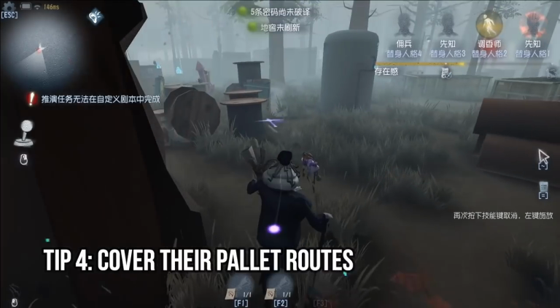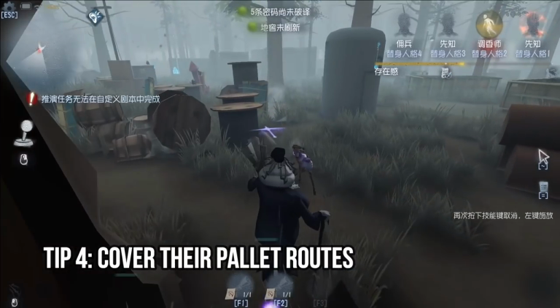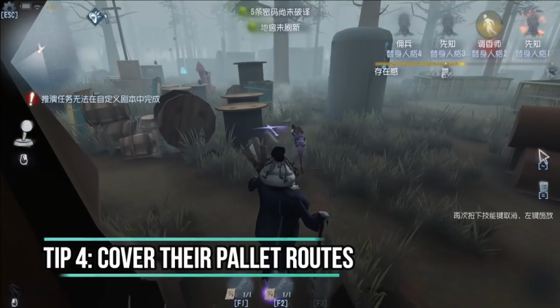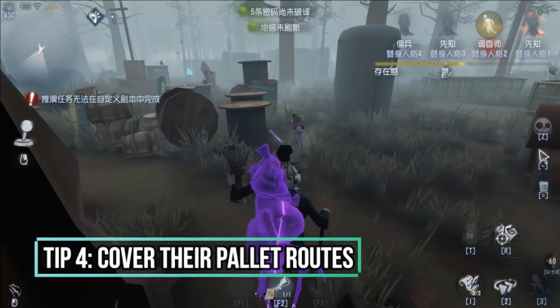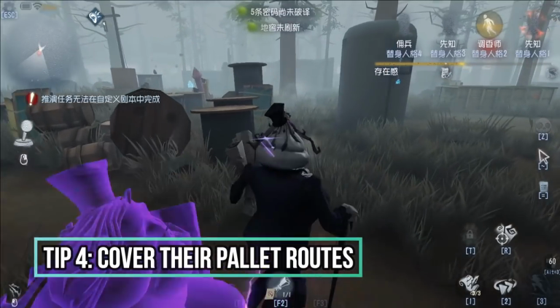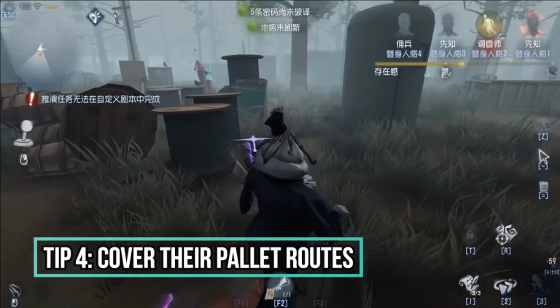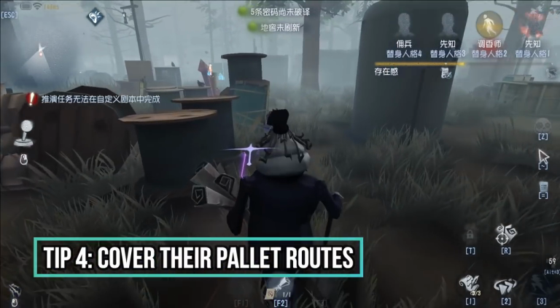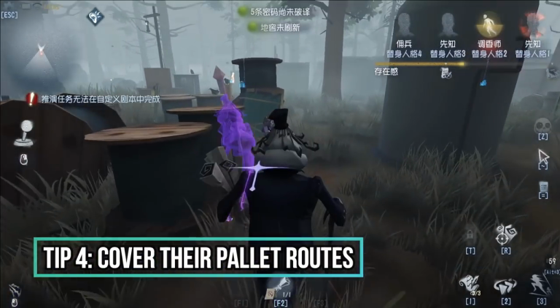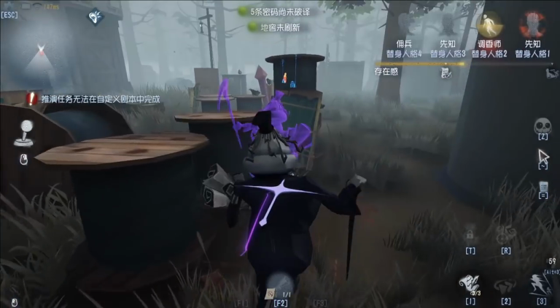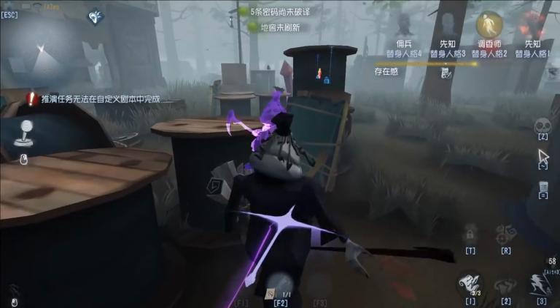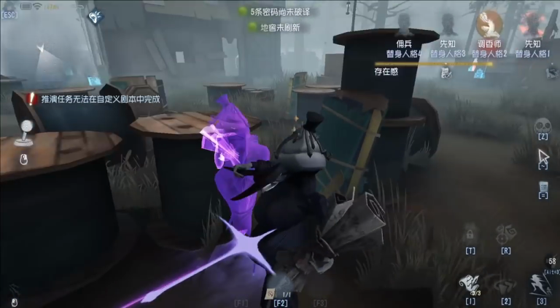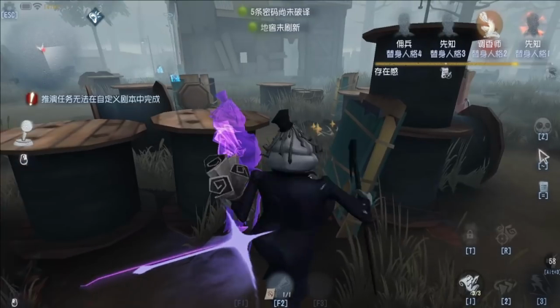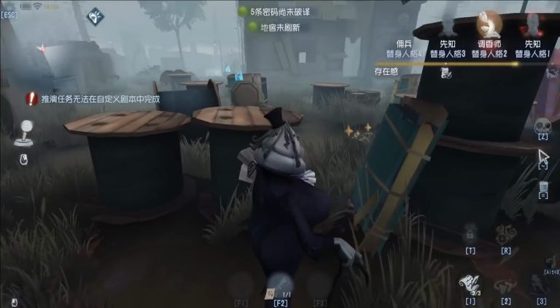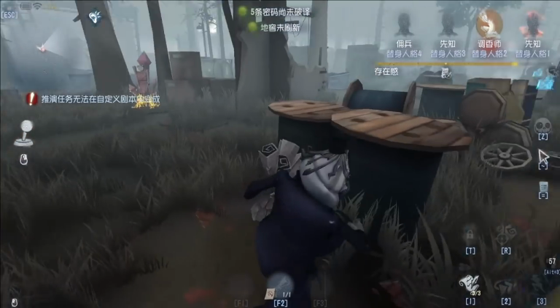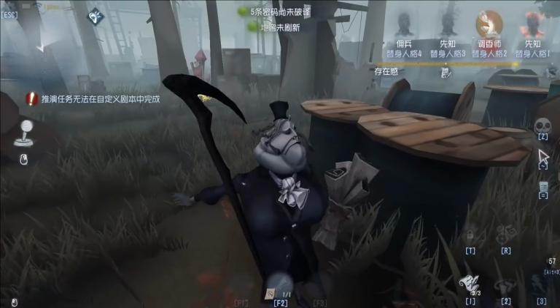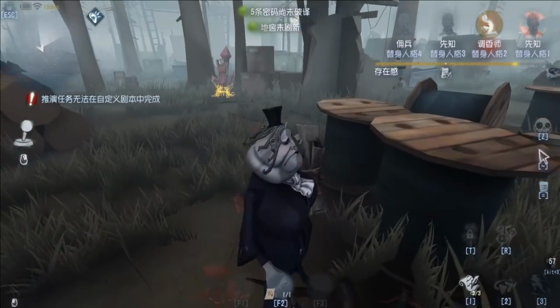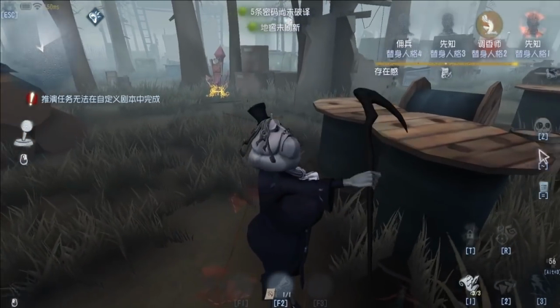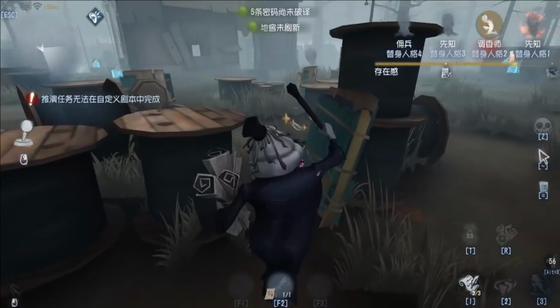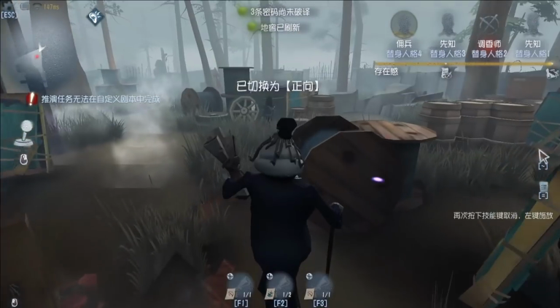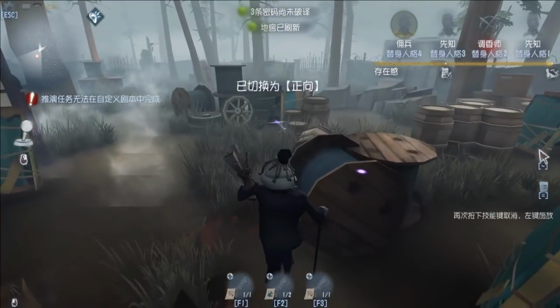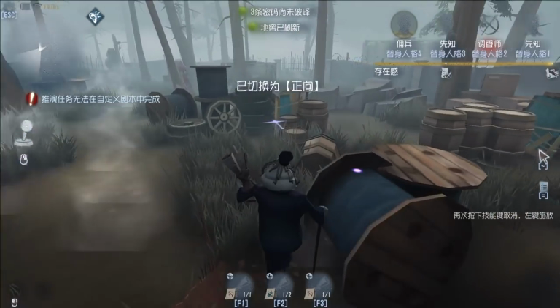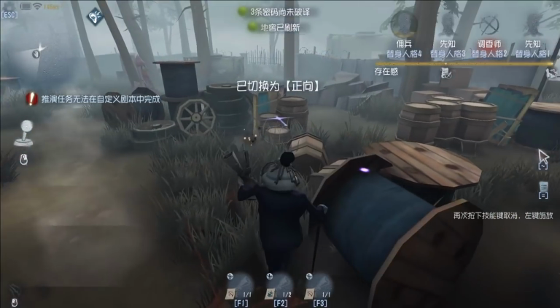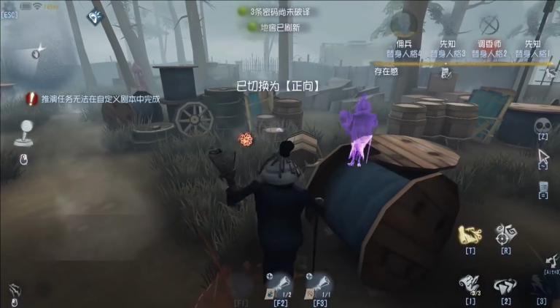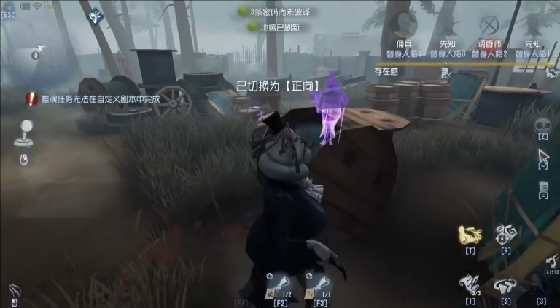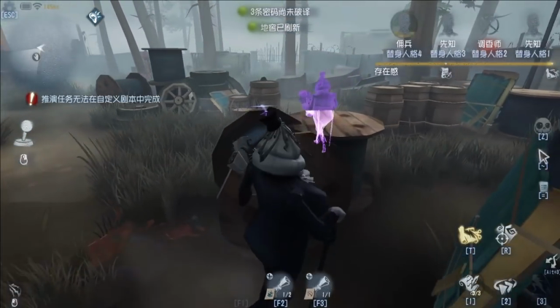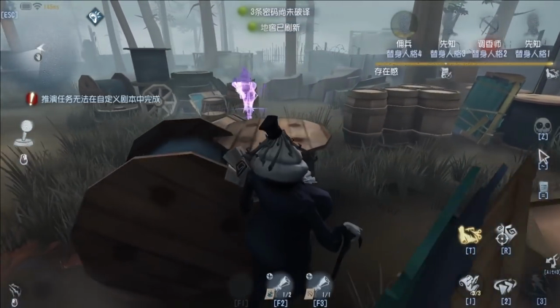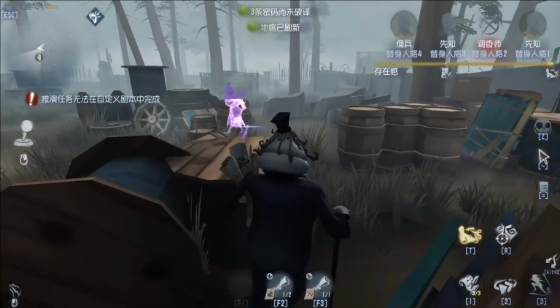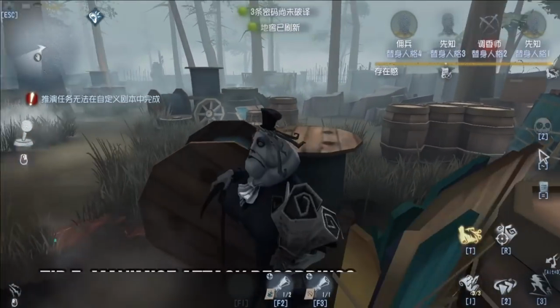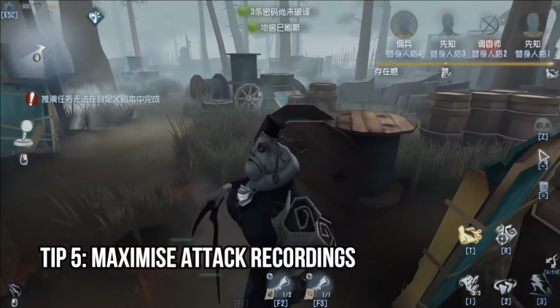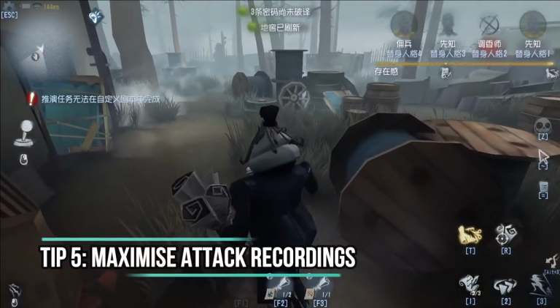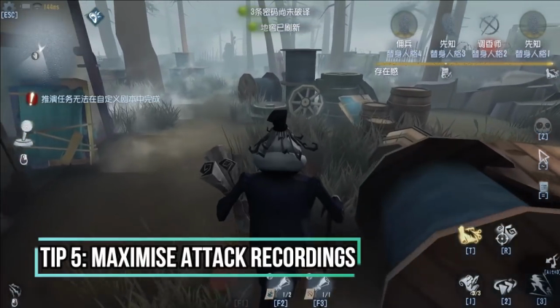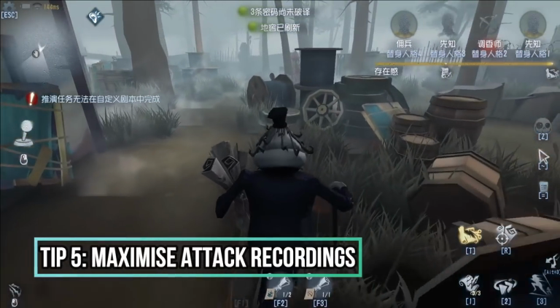Tip number four: cover their pallet routes. It is much easier to get that hit onto them with the recordings as they are interacting with their surroundings.